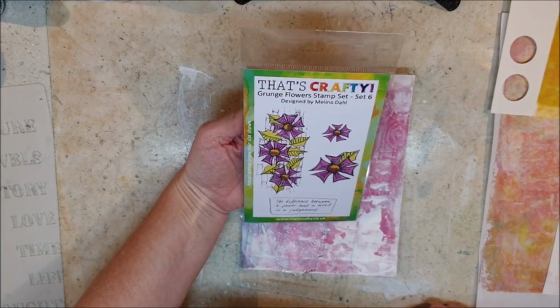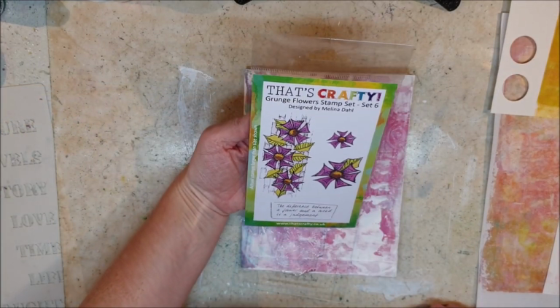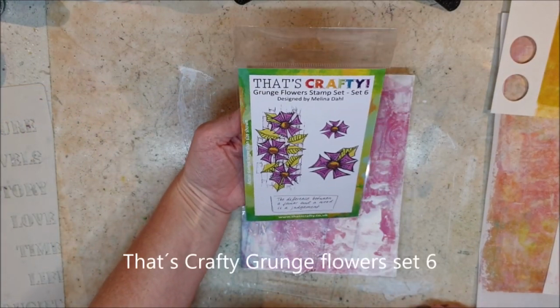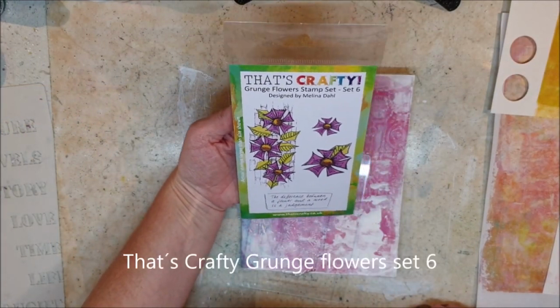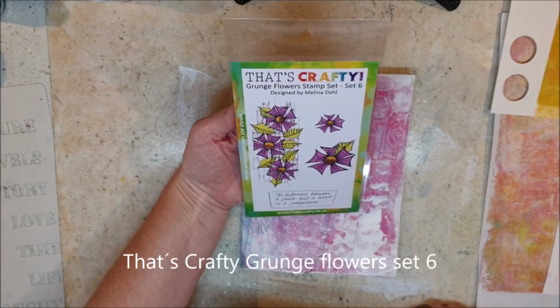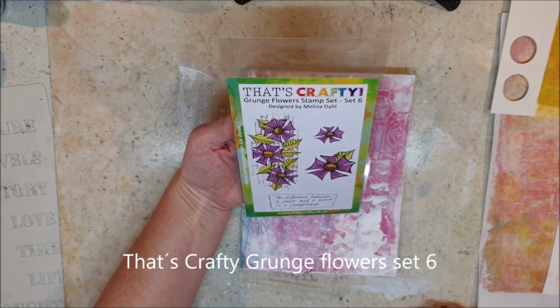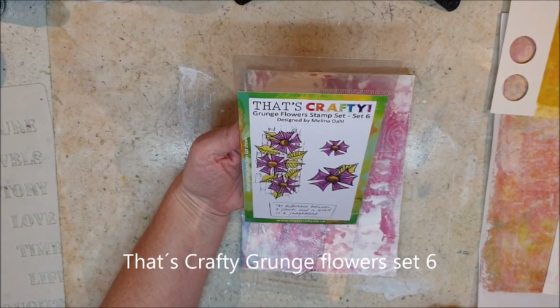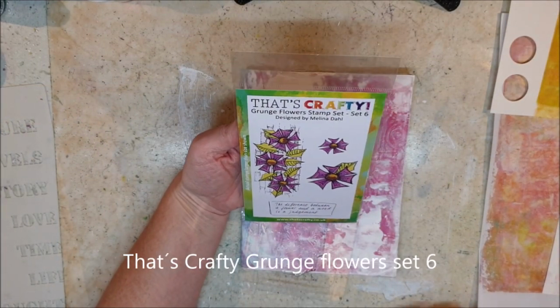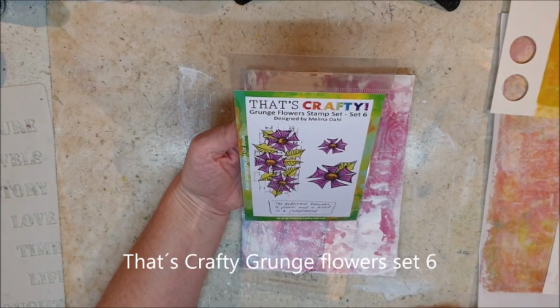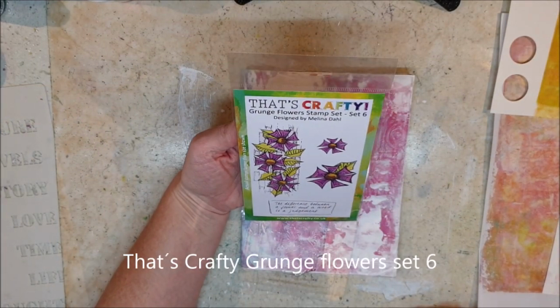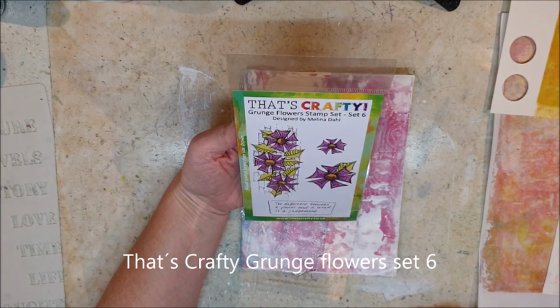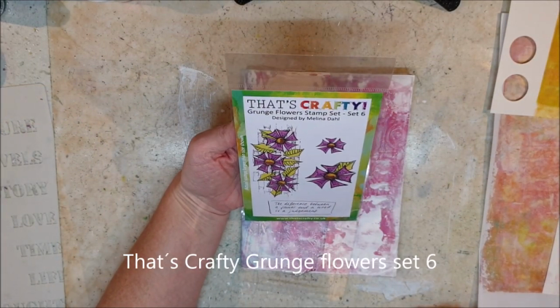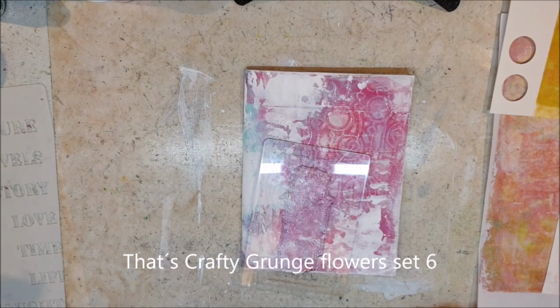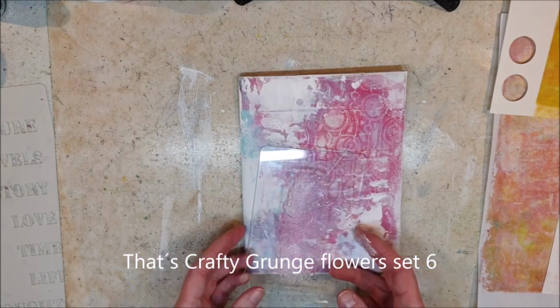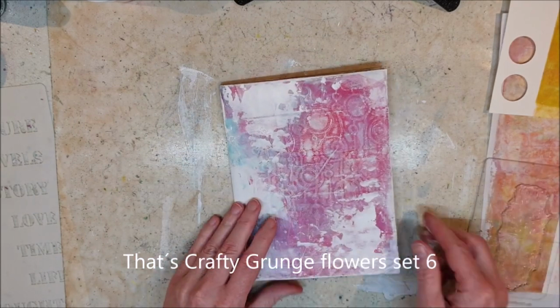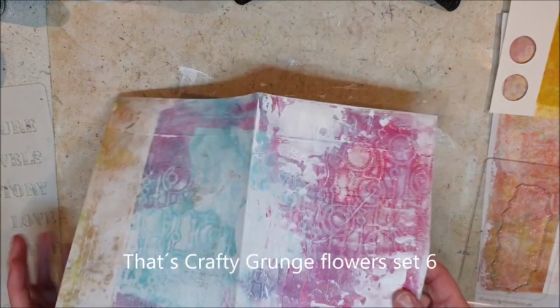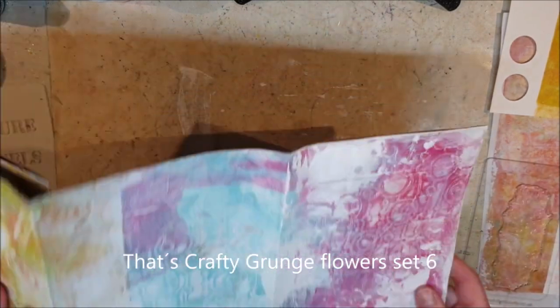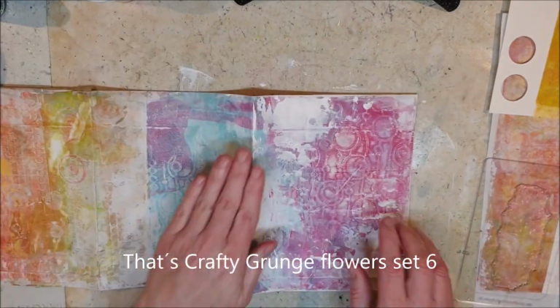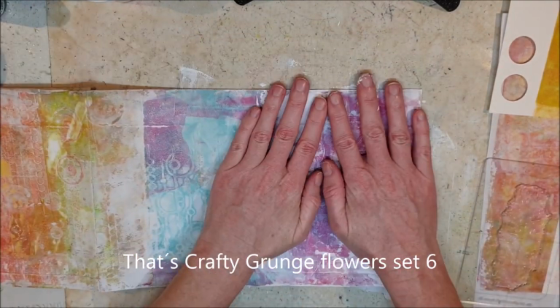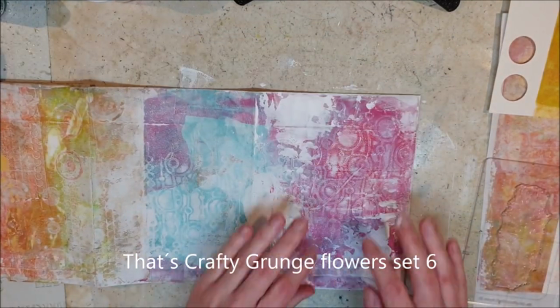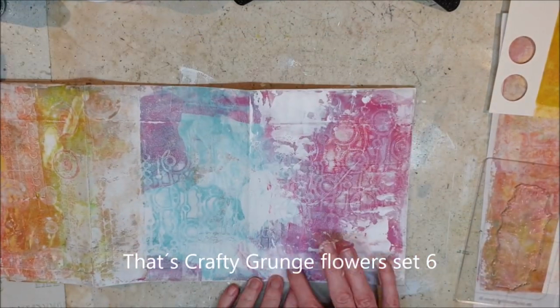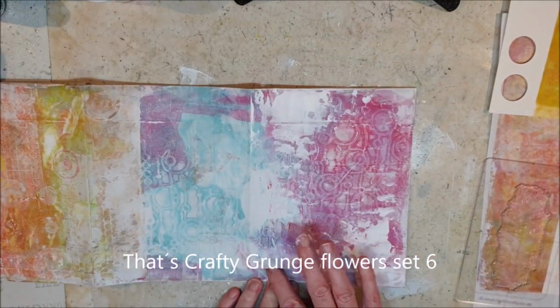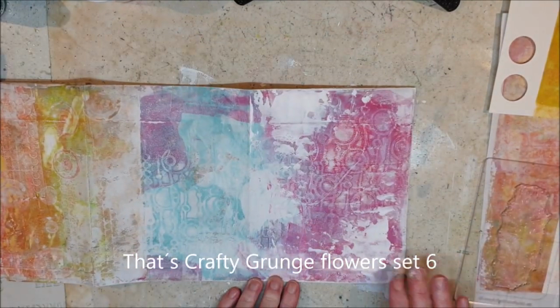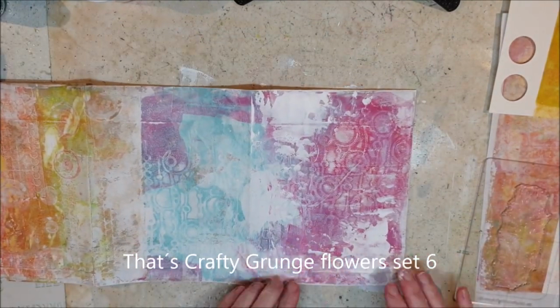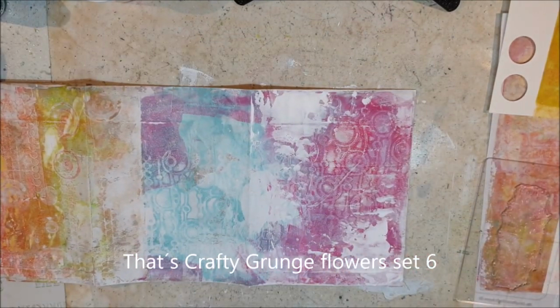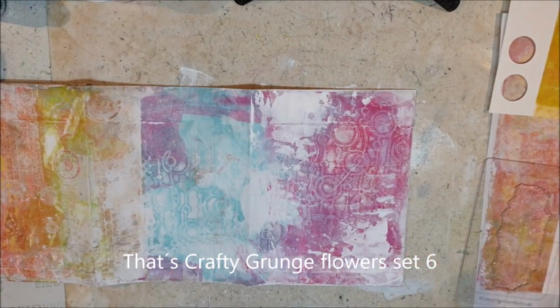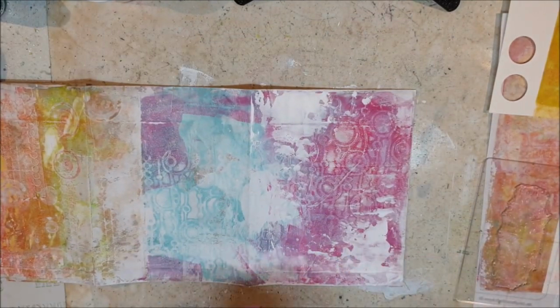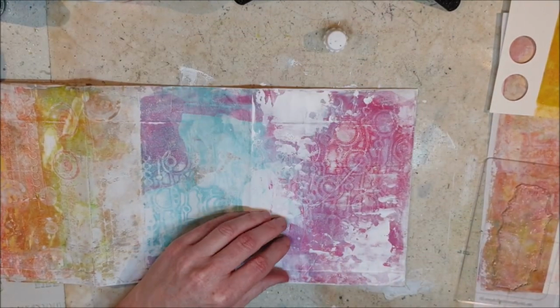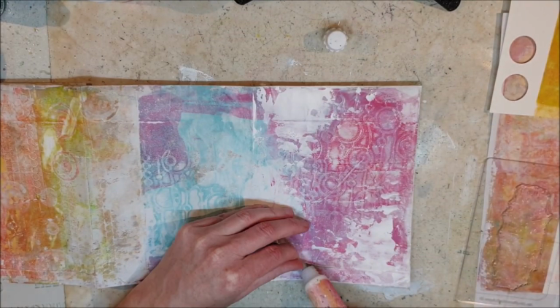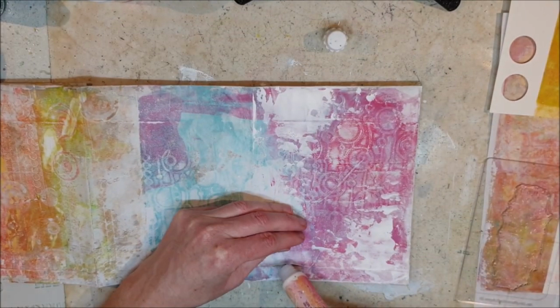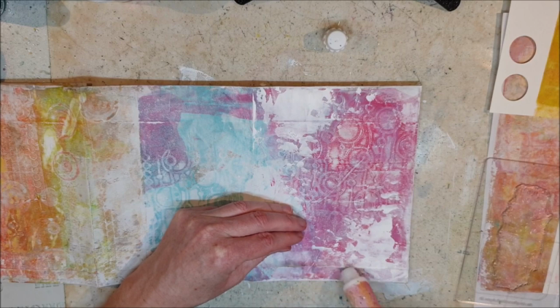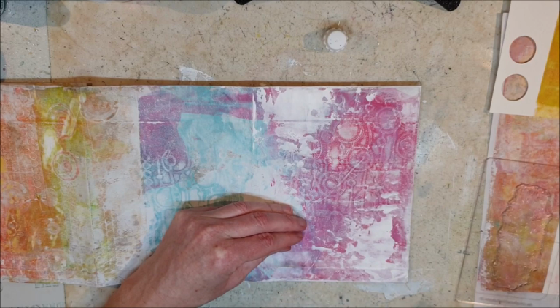This is the Dutch Crafty Grunge Flowers set 6 that I will be using for my cover page.